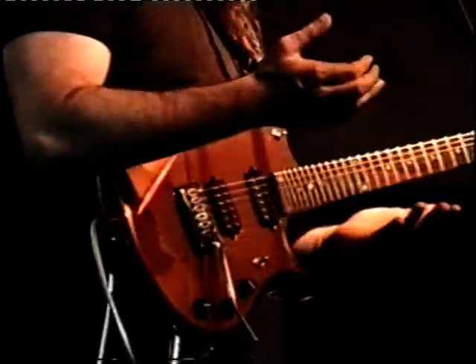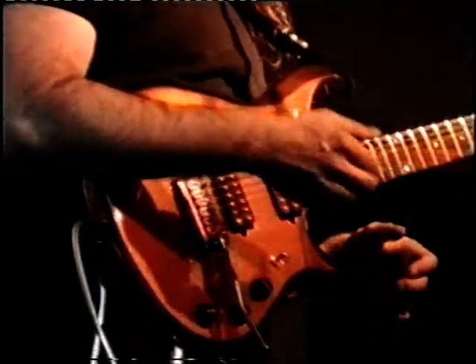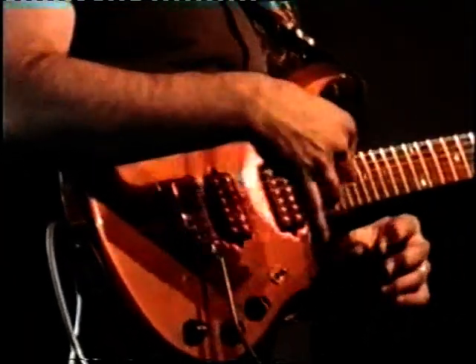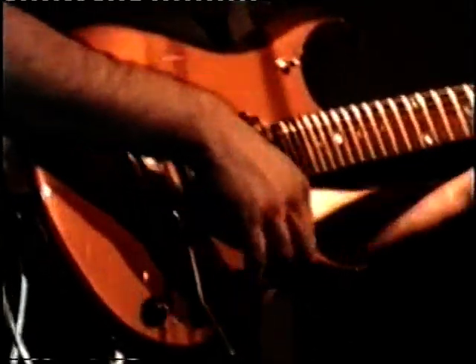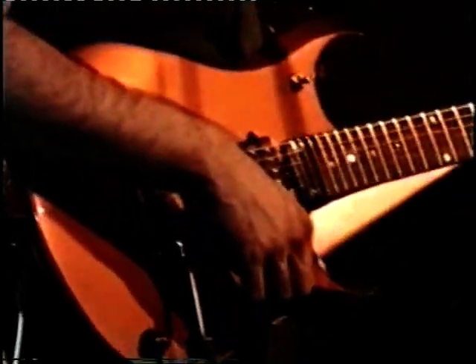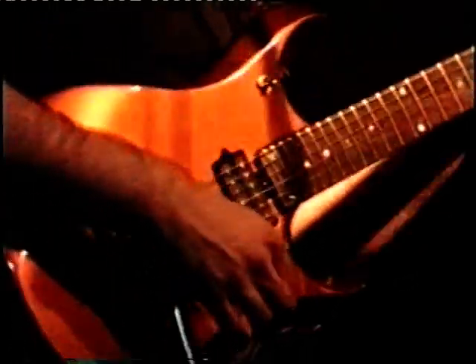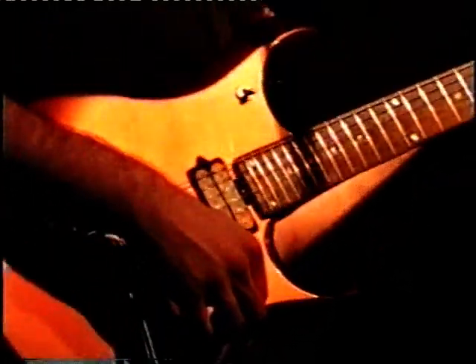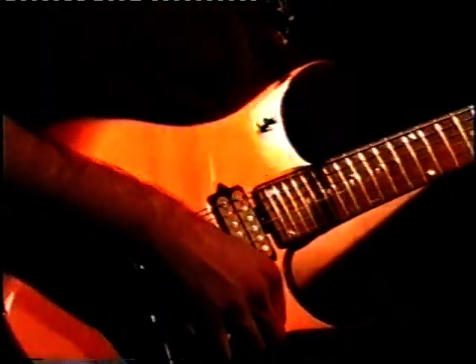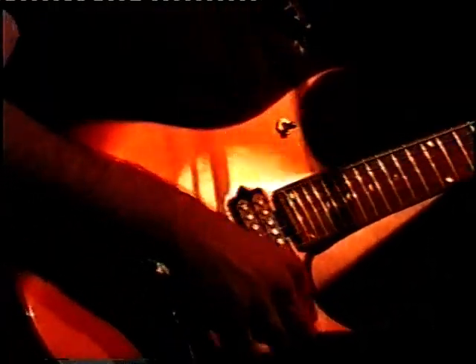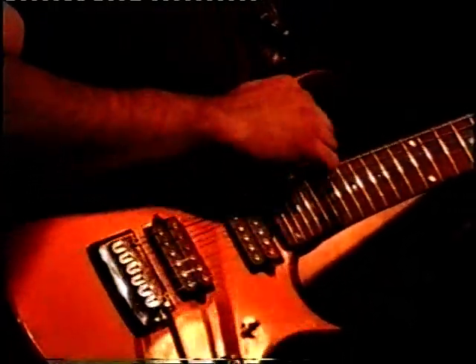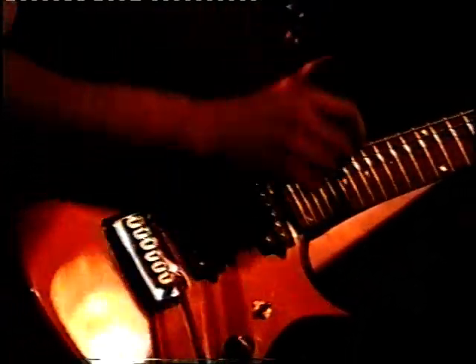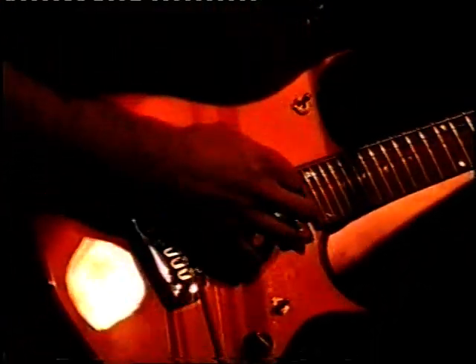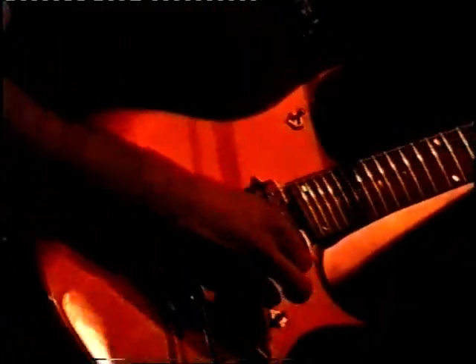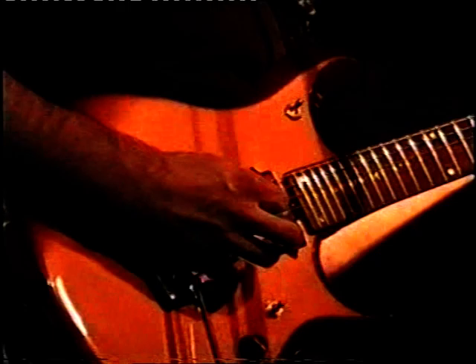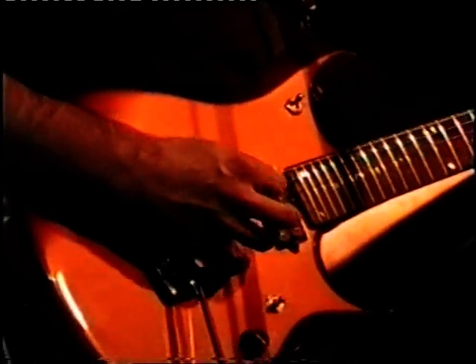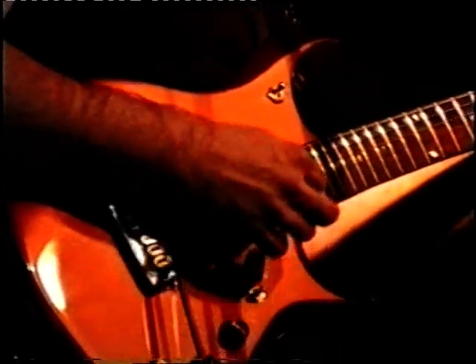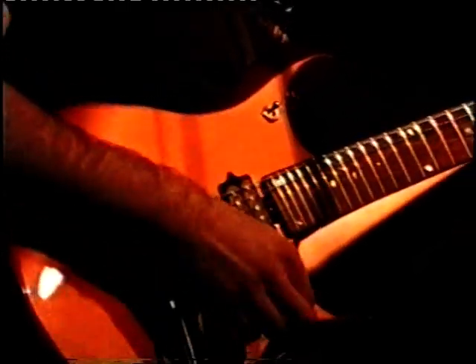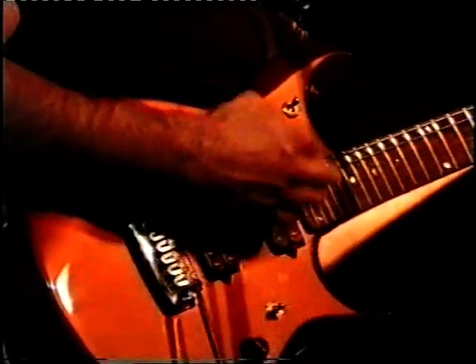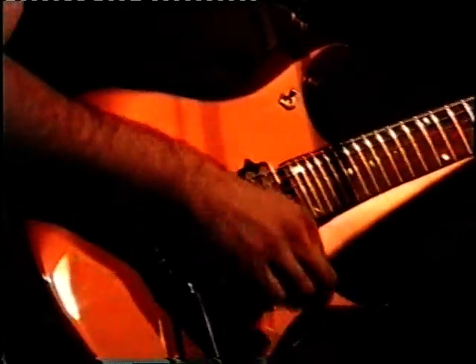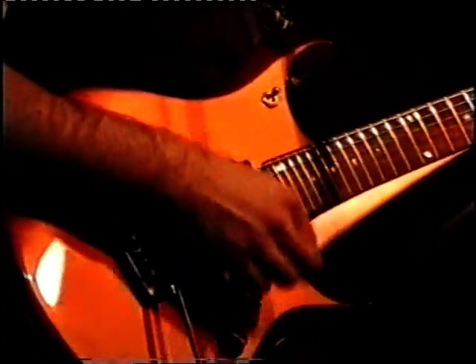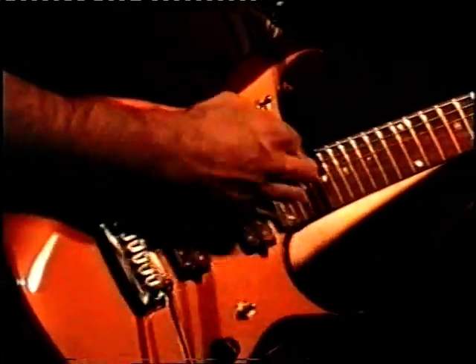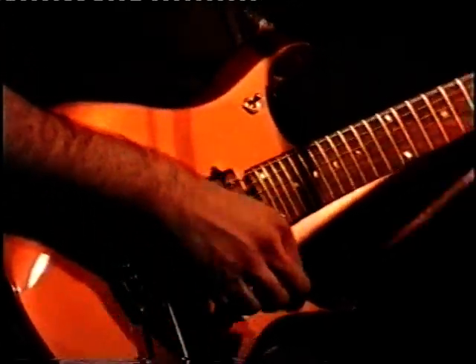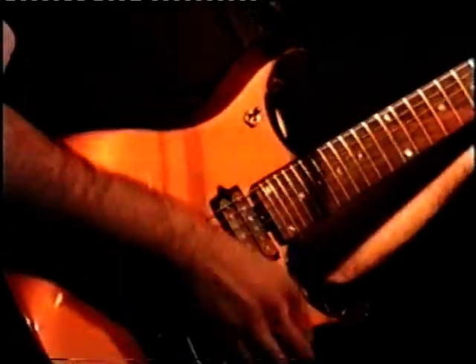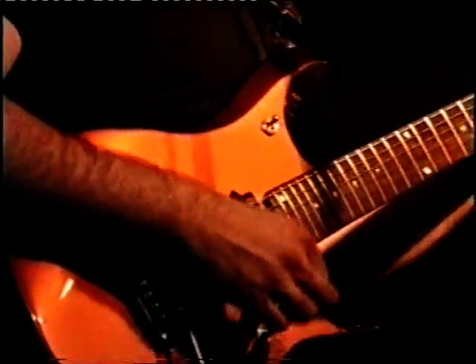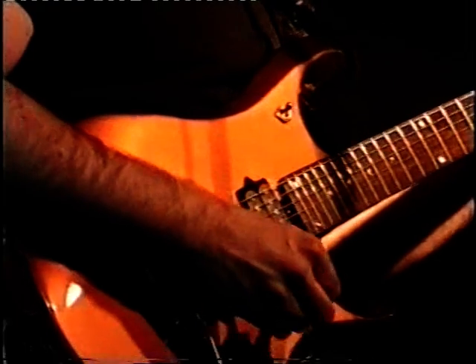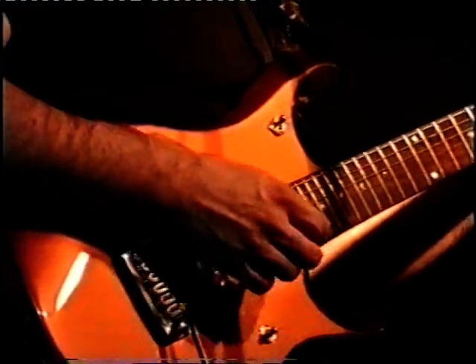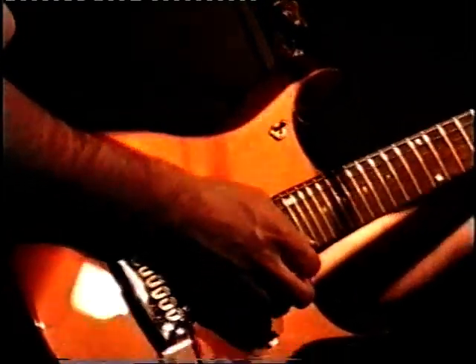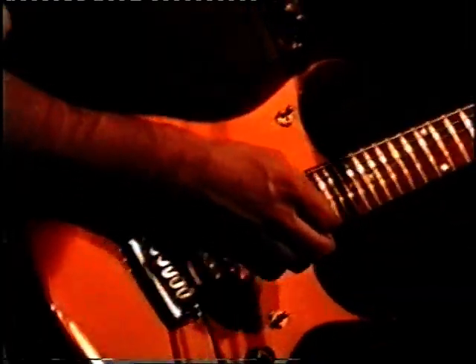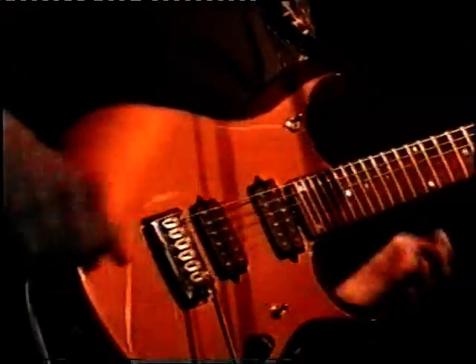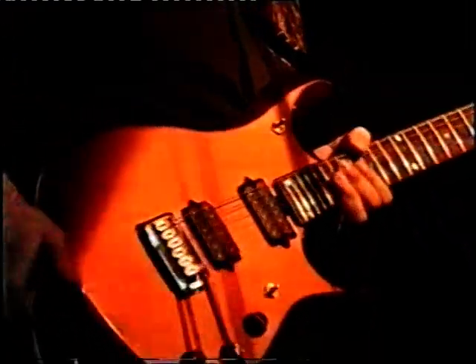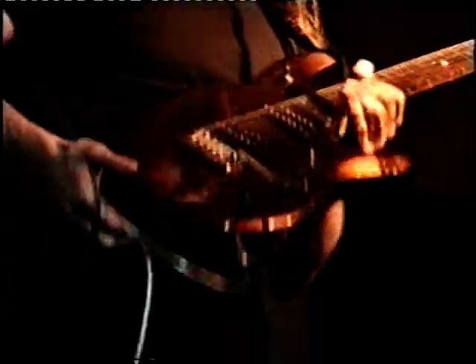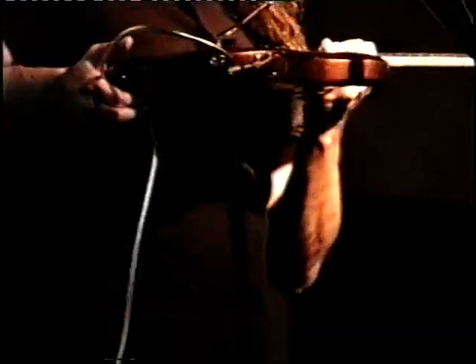Different features are: this guitar has a Piezo system that I talked about before, which makes it sound like an acoustic. Which is very, very cool. Now there's a separate output on the guitar.